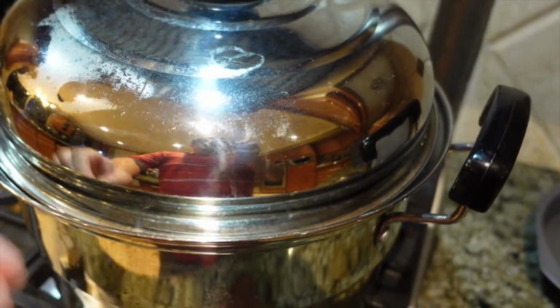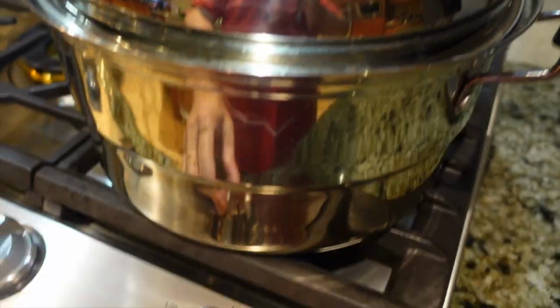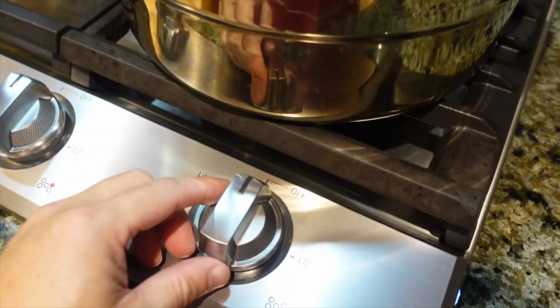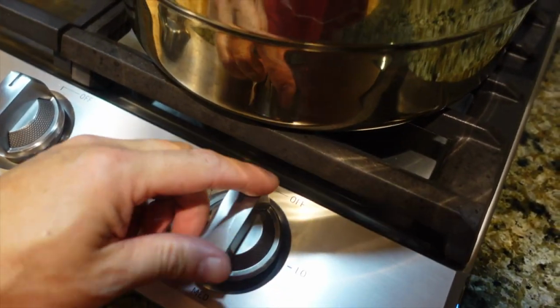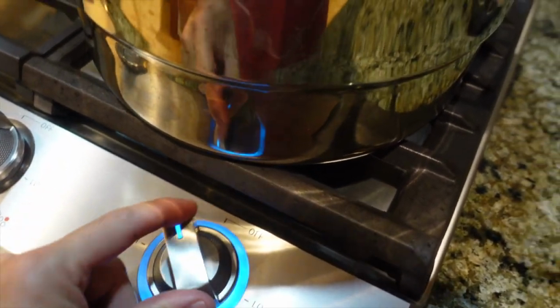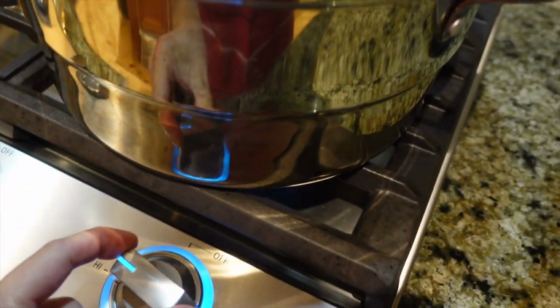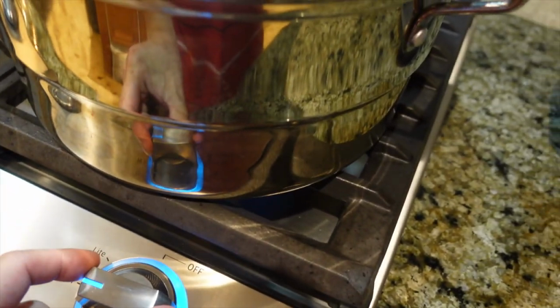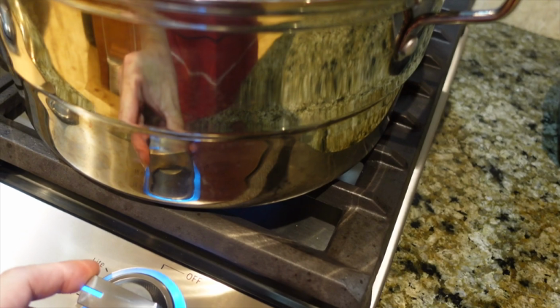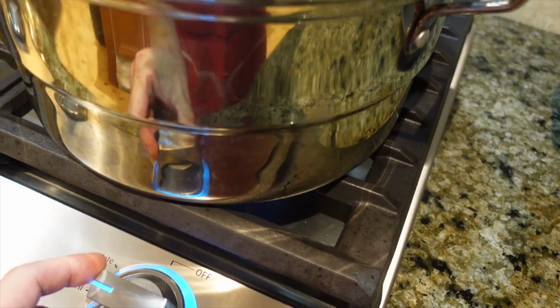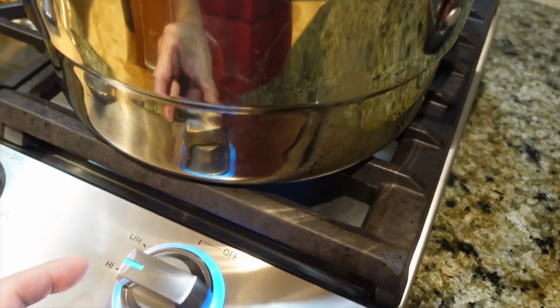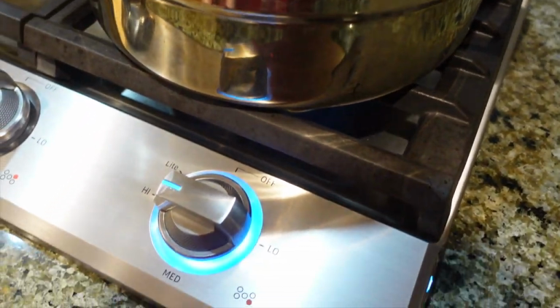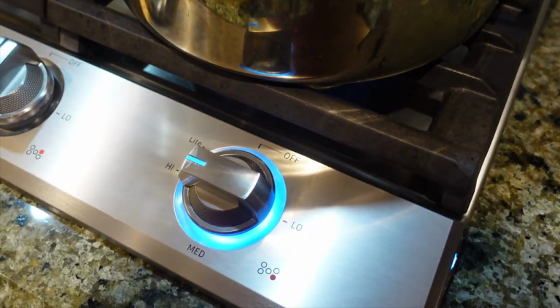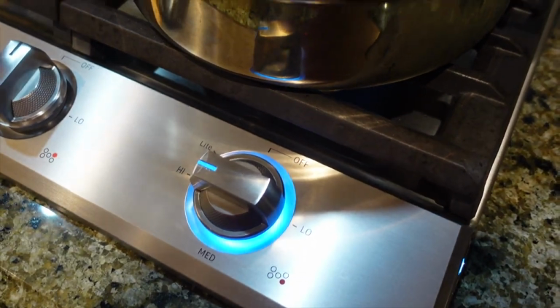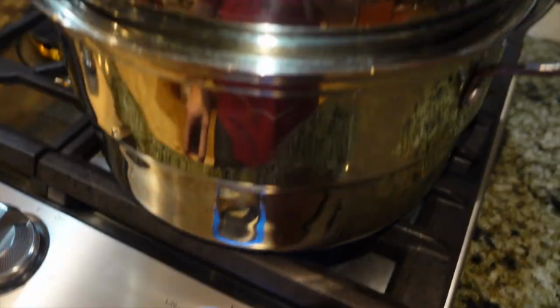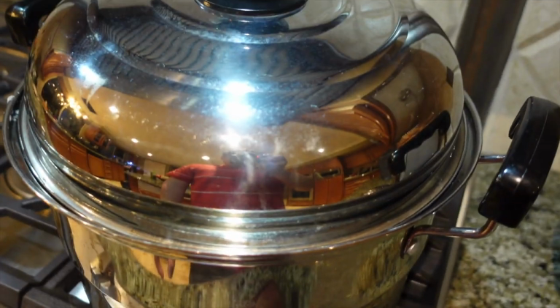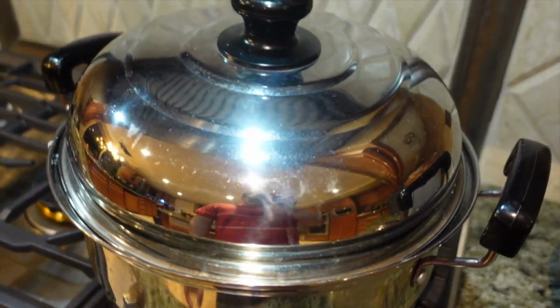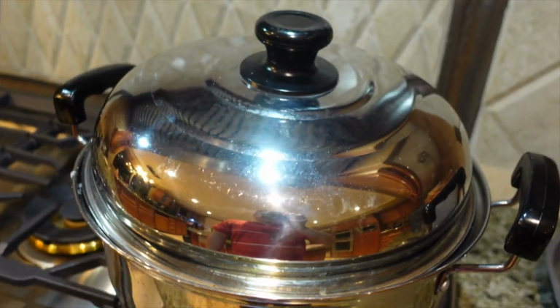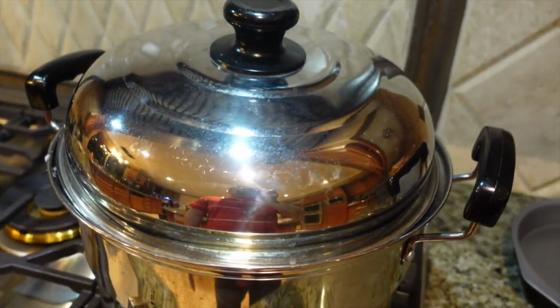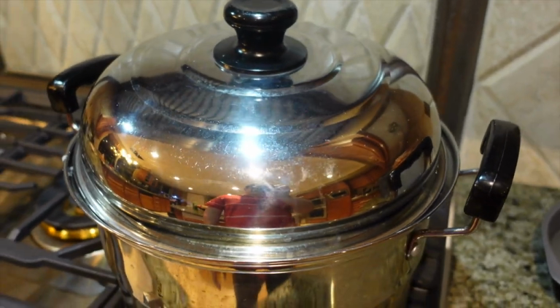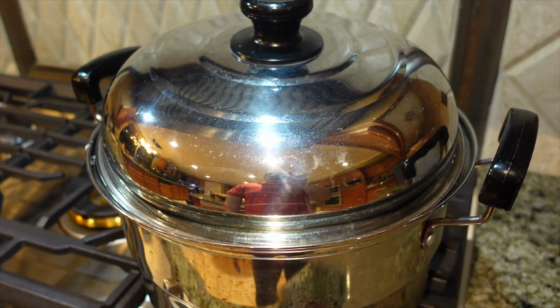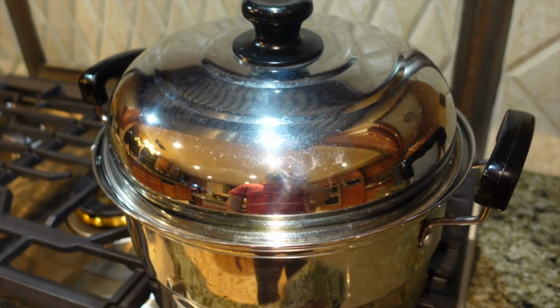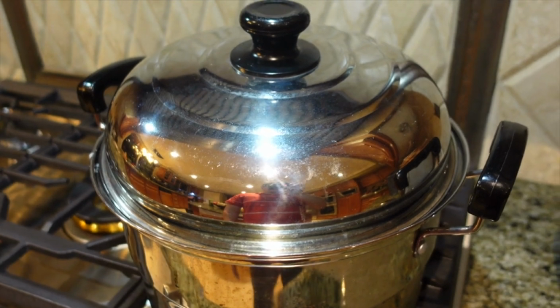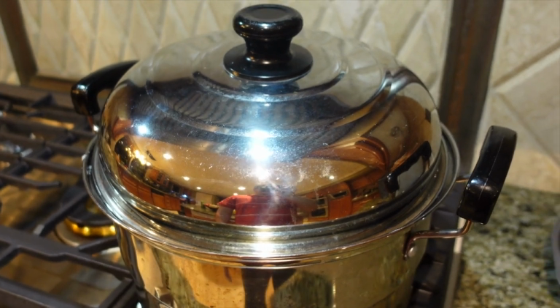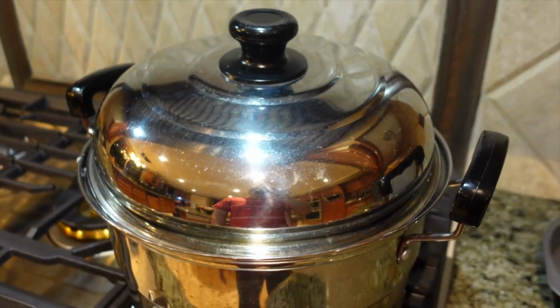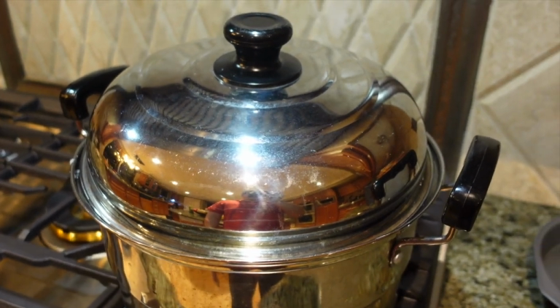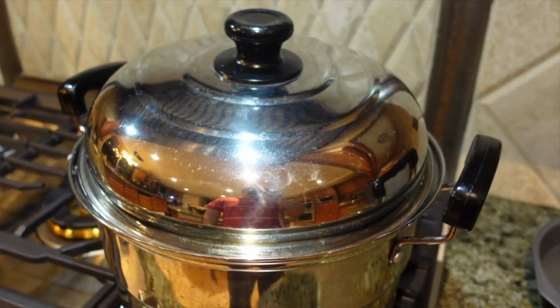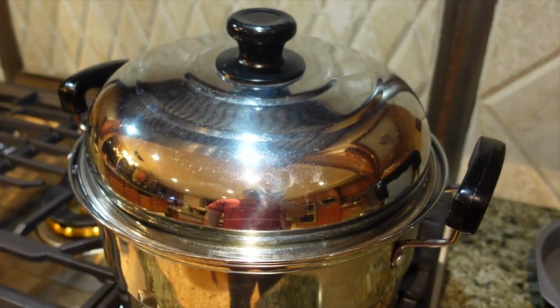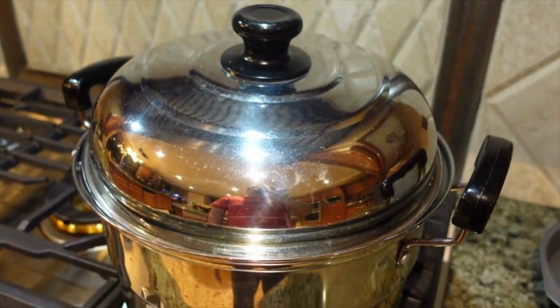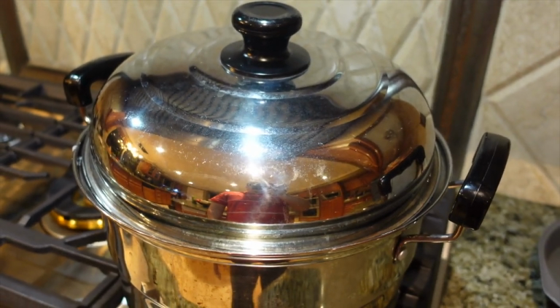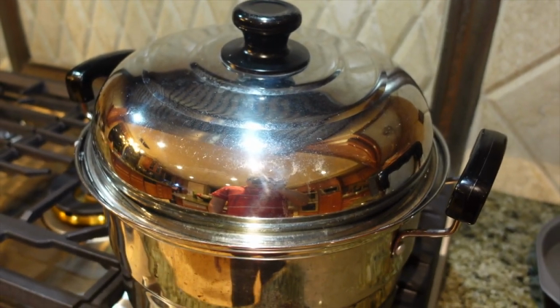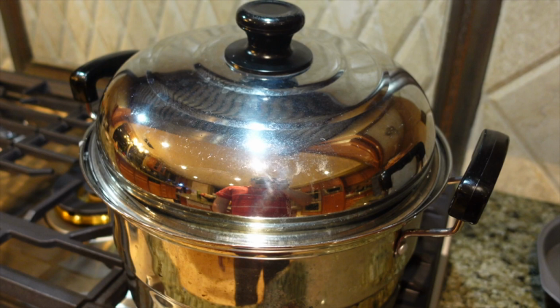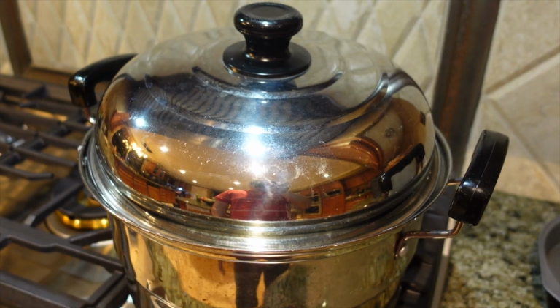So now I'm going to turn it on and let it boil. For this side, roughly anywhere from 15 to 20 minutes — I'll probably make it closer to 20.